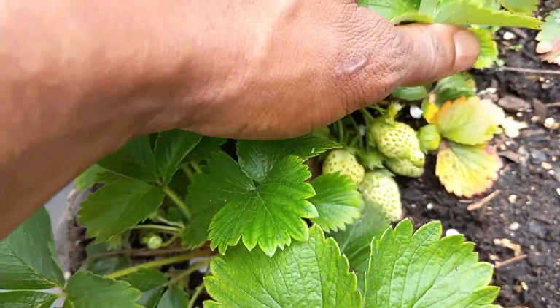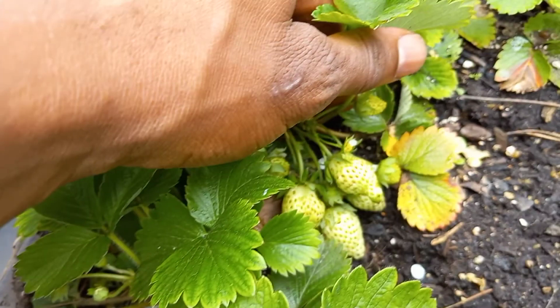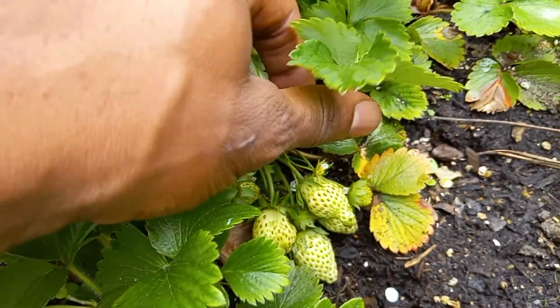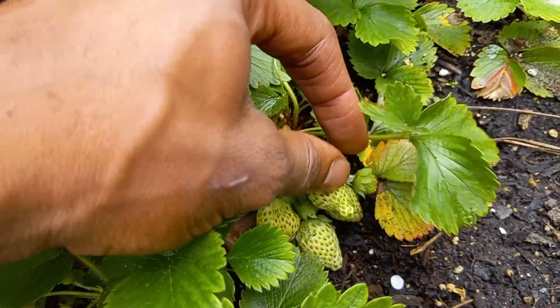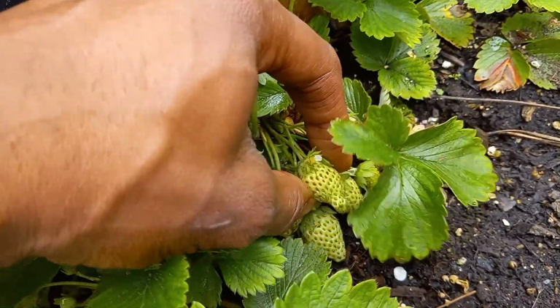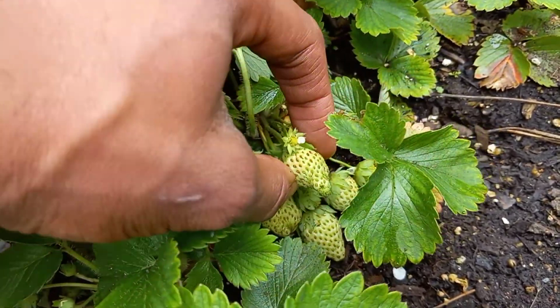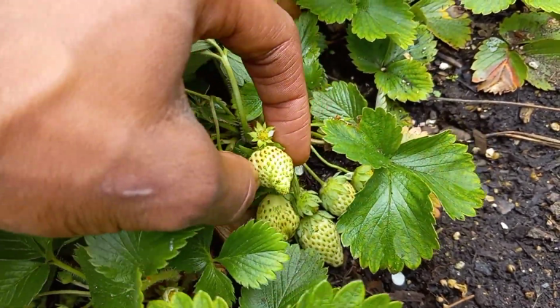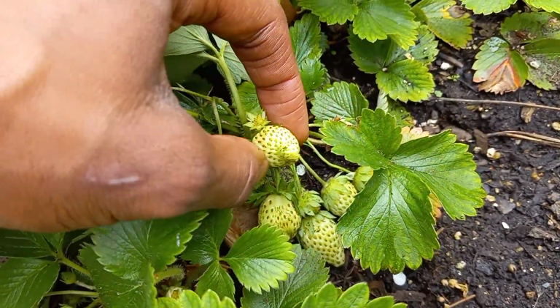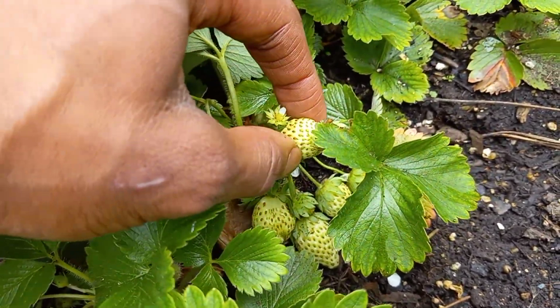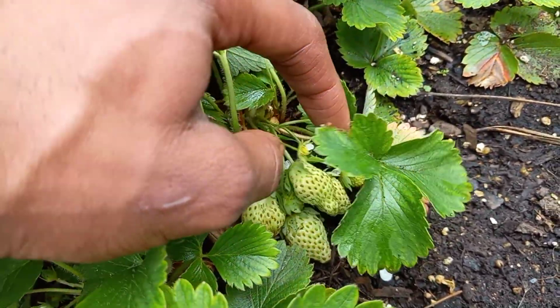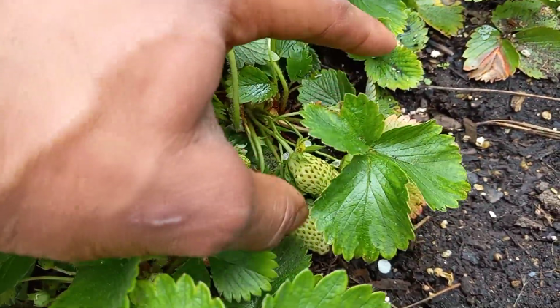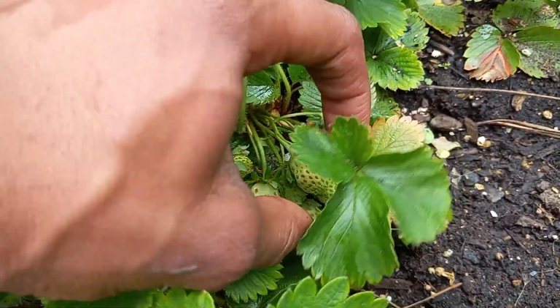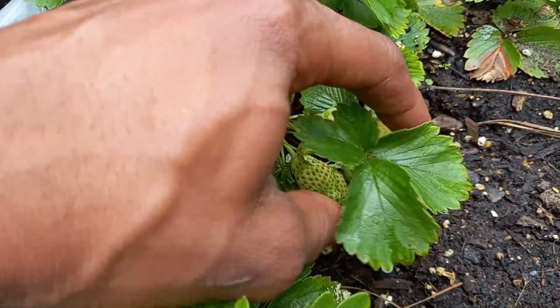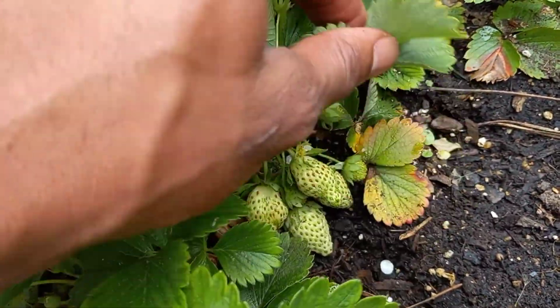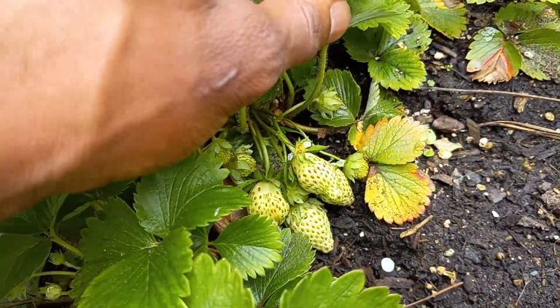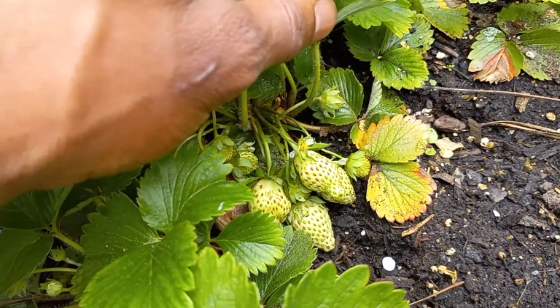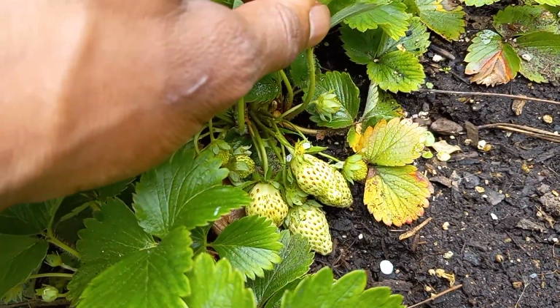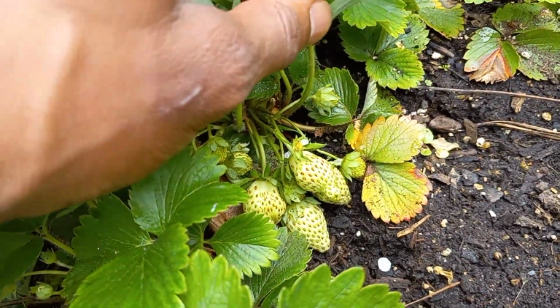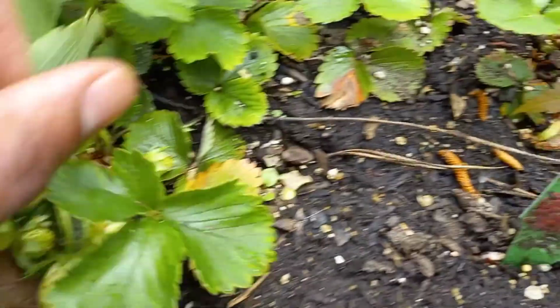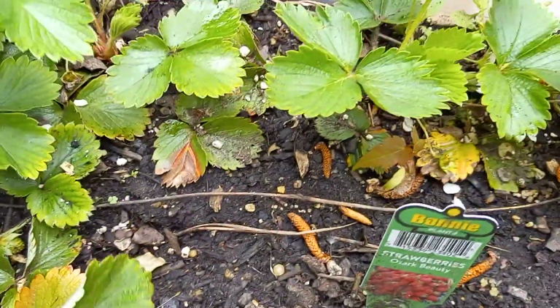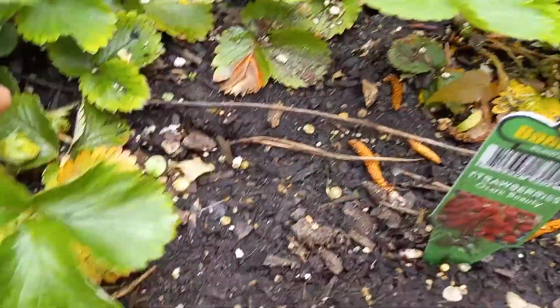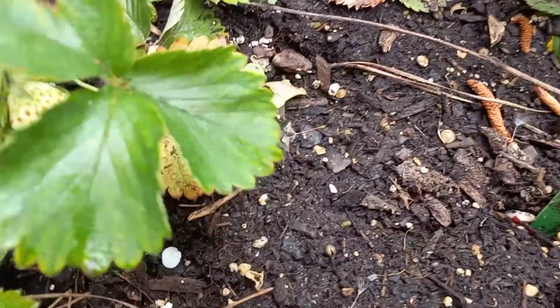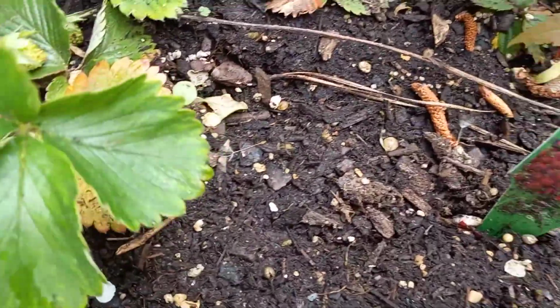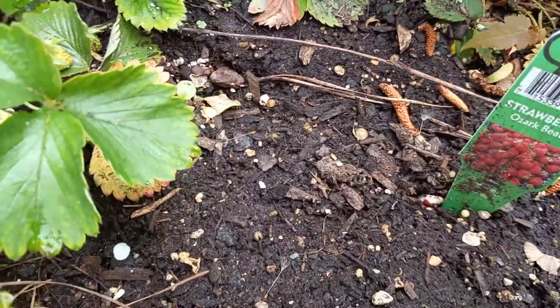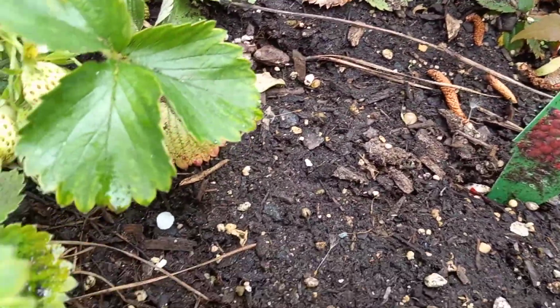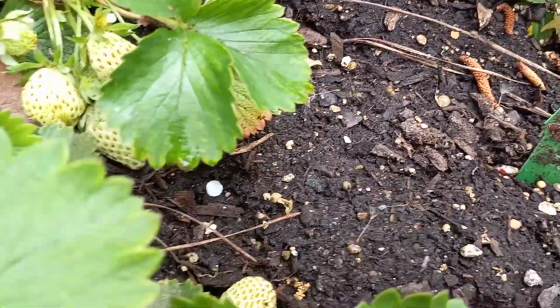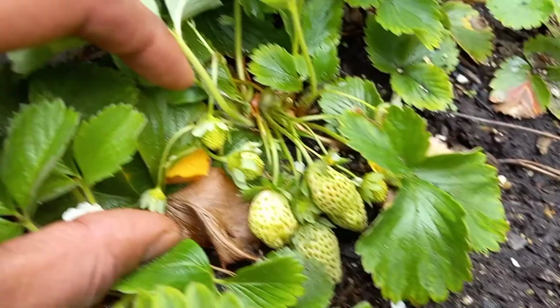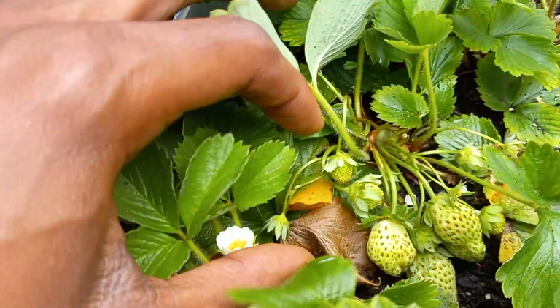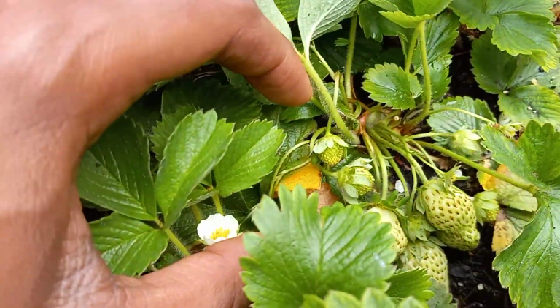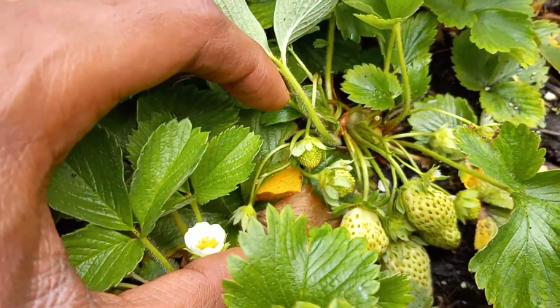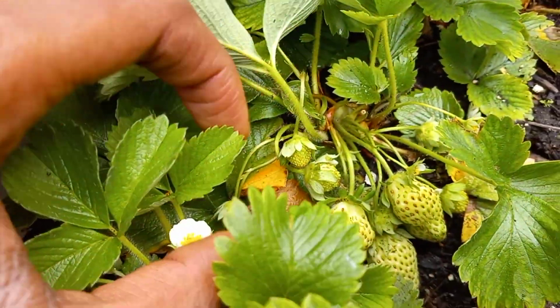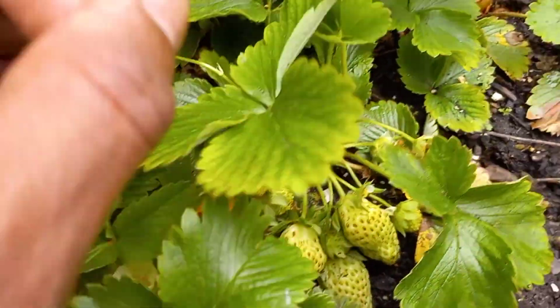Look, look, look — that's about seven of them right there. And they're starting to get red, too.